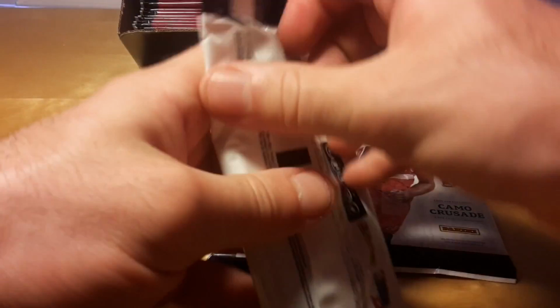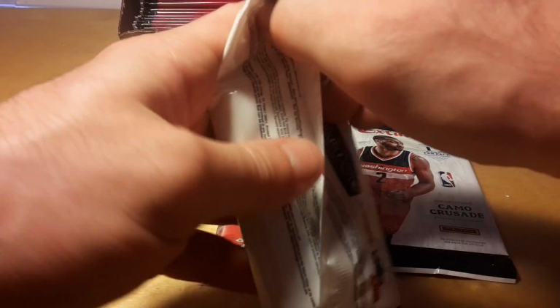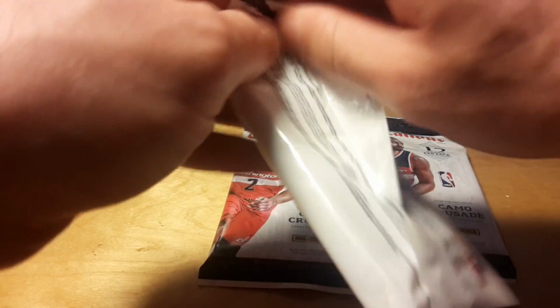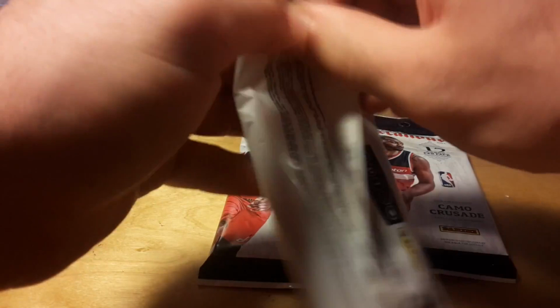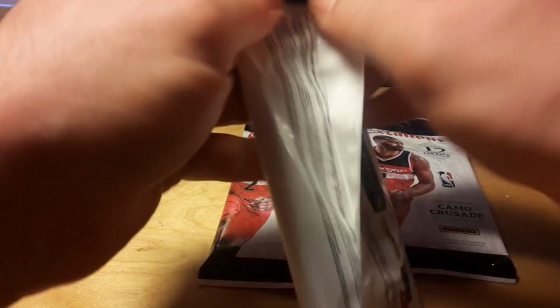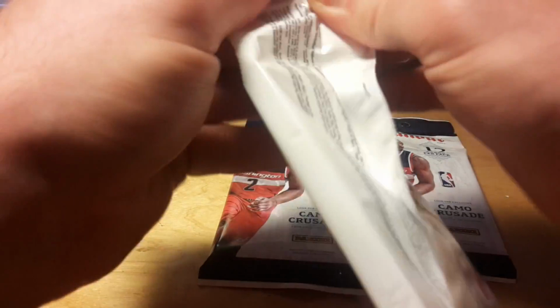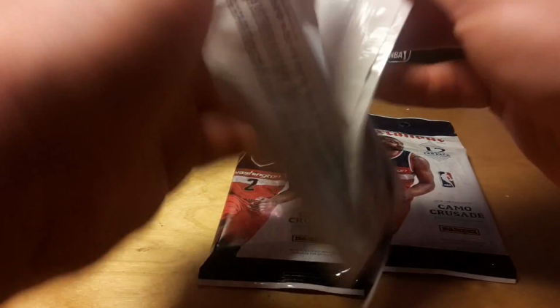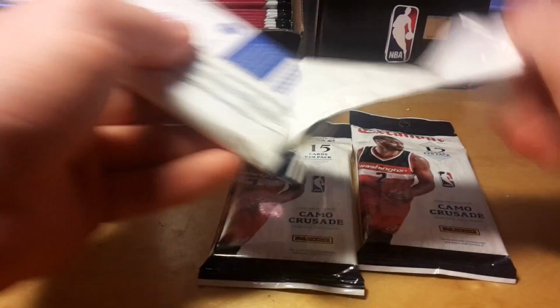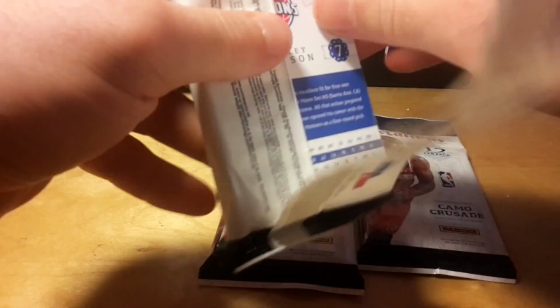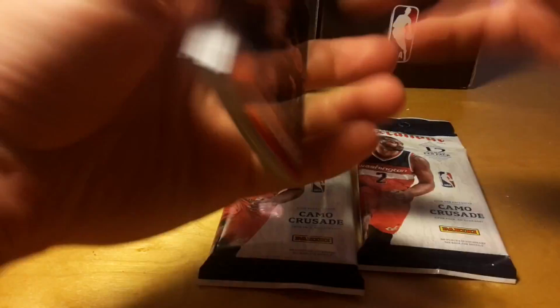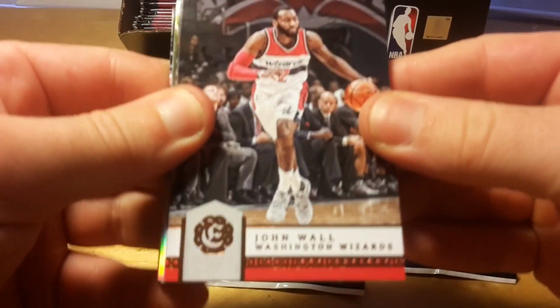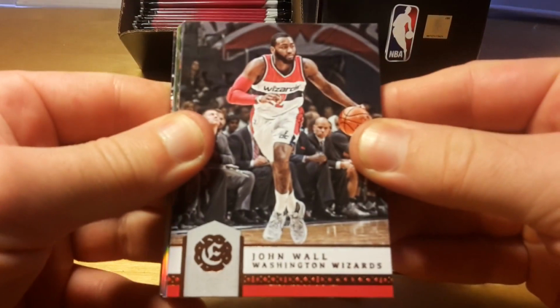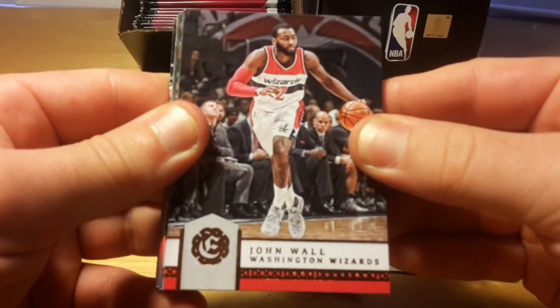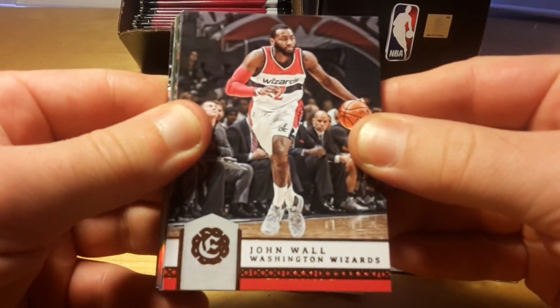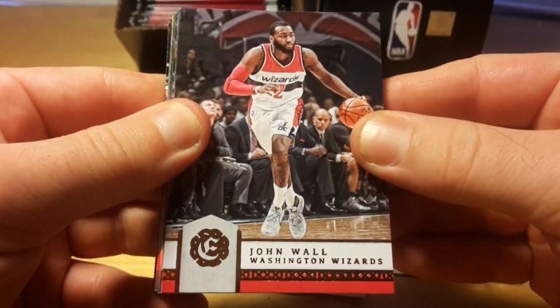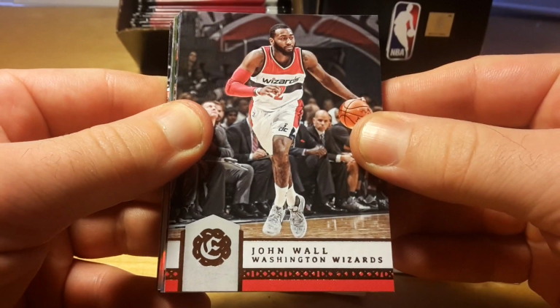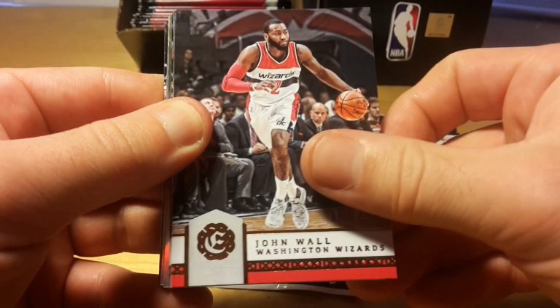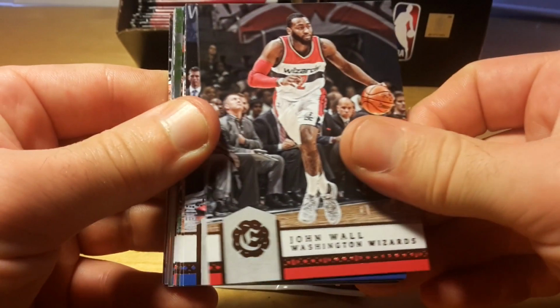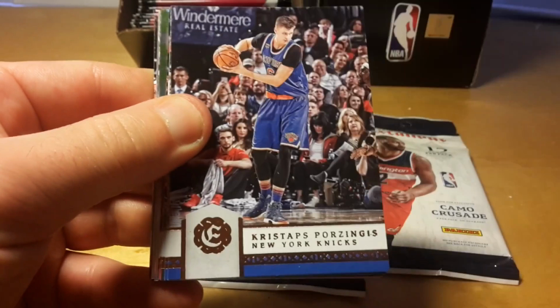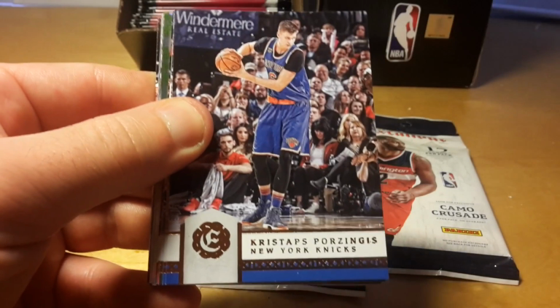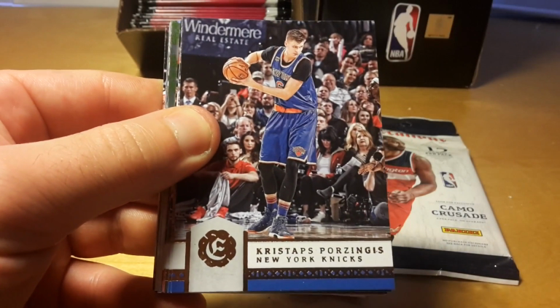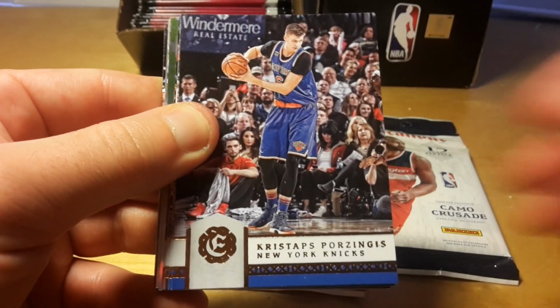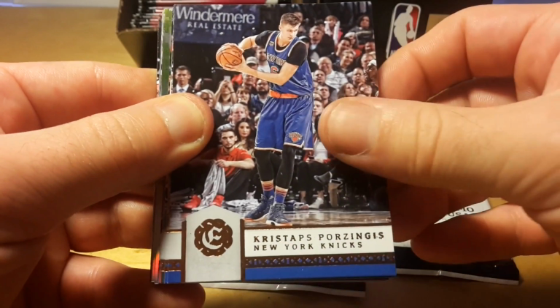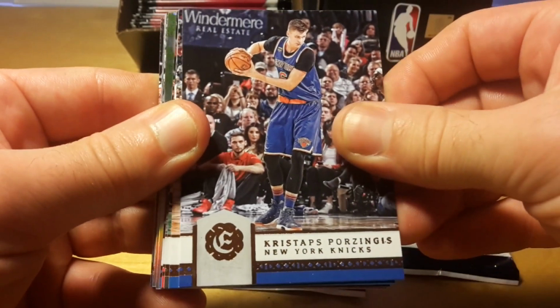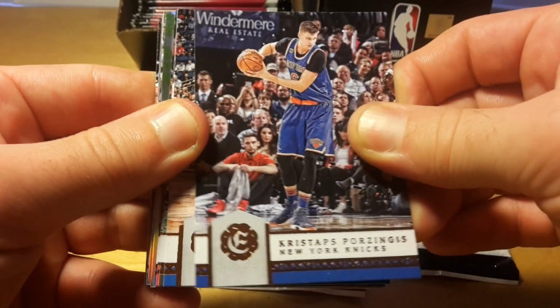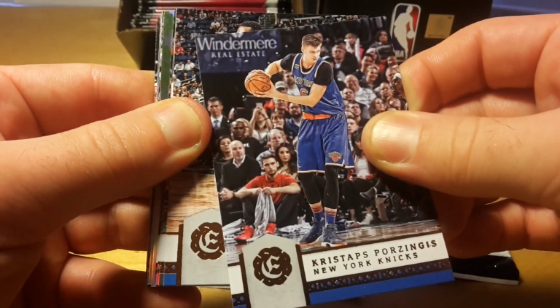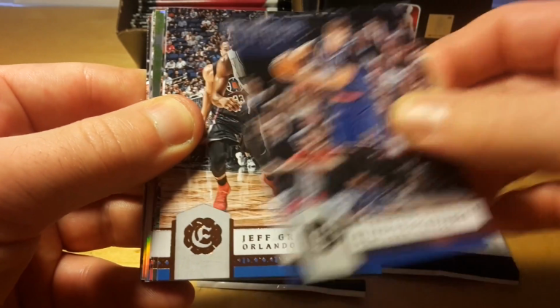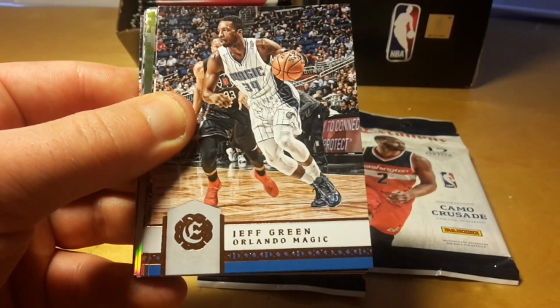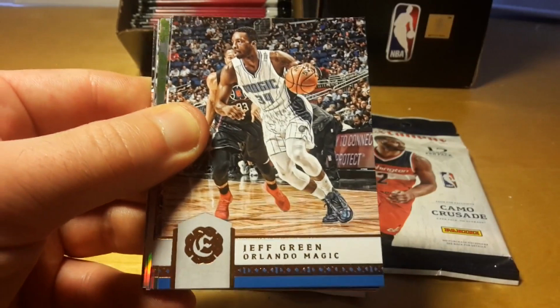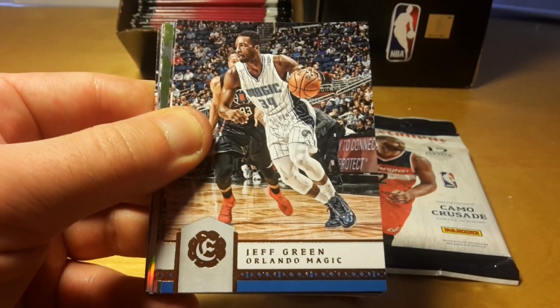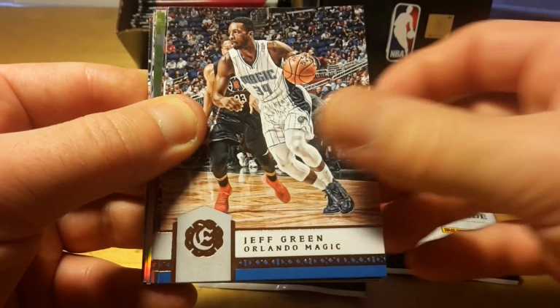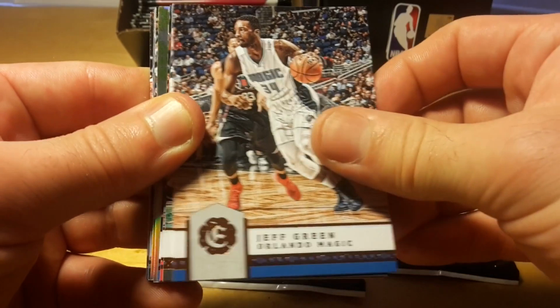15 cards per pack. There are some cards which are exclusive to these fat packs. Kristaps Porzingis base — he's a leader of the New York Knicks.